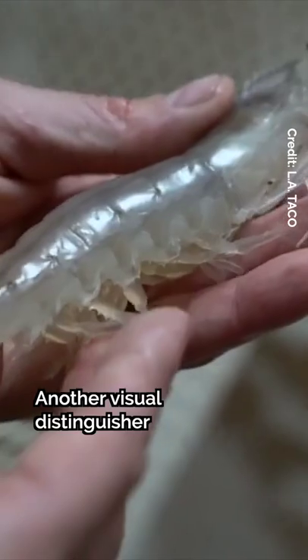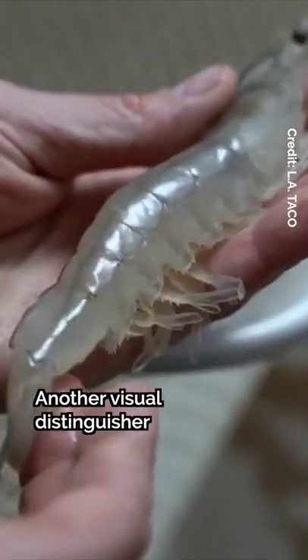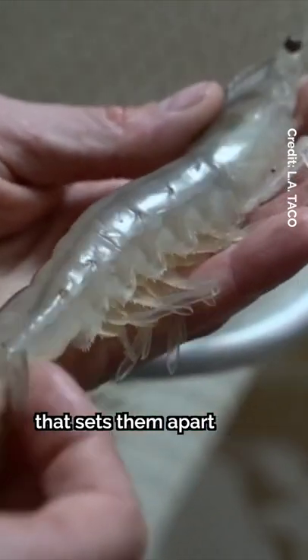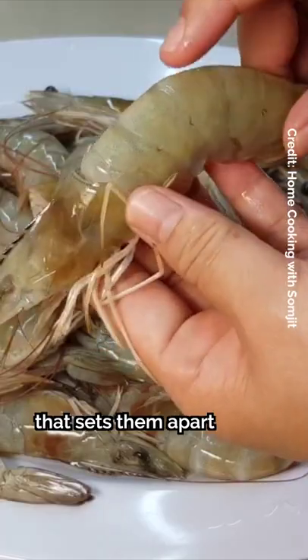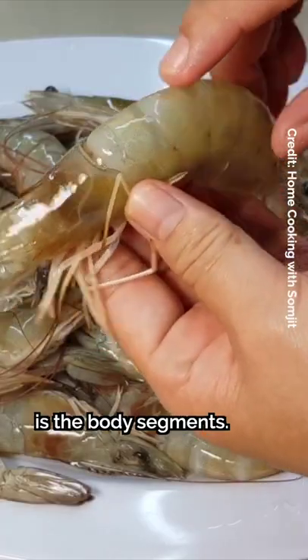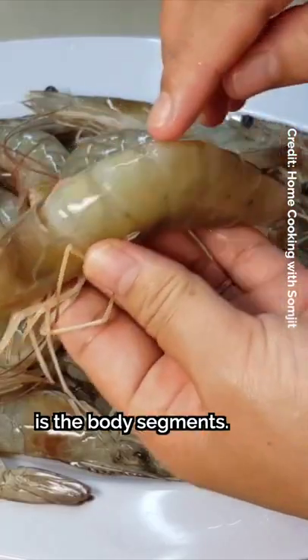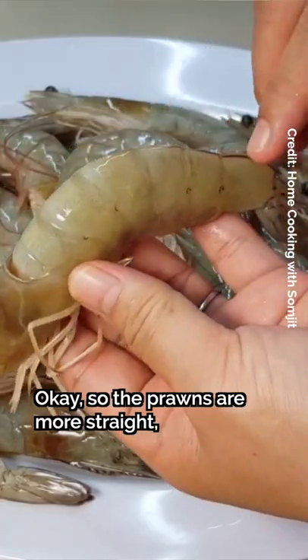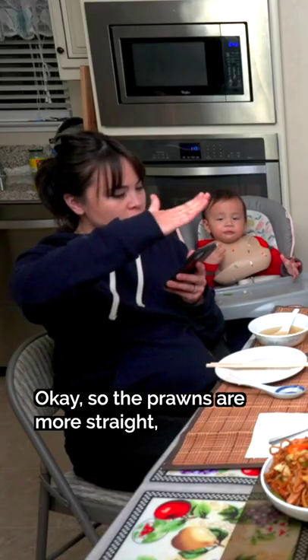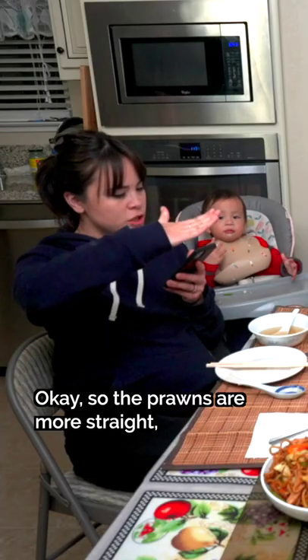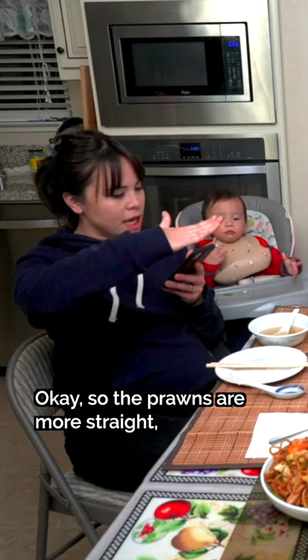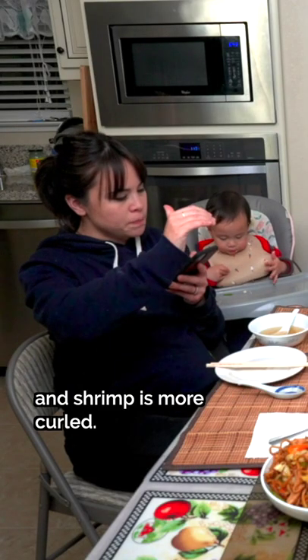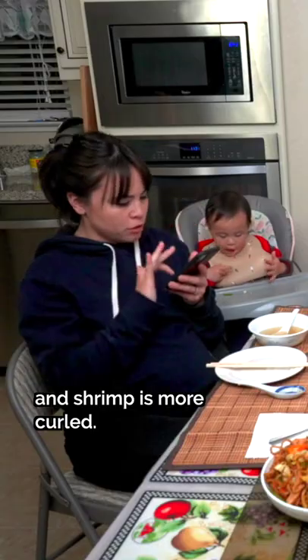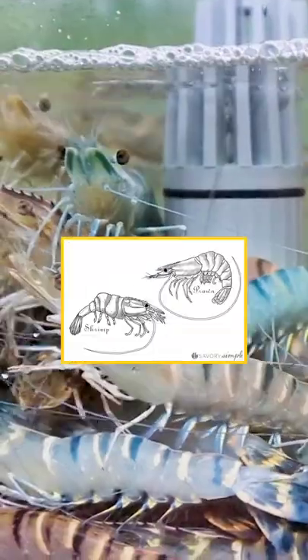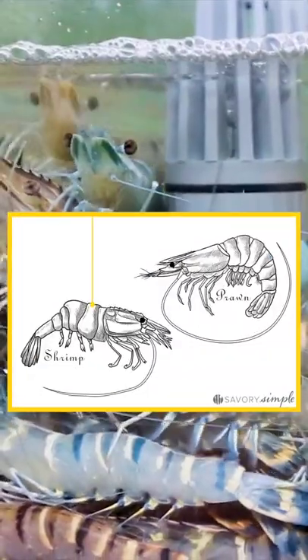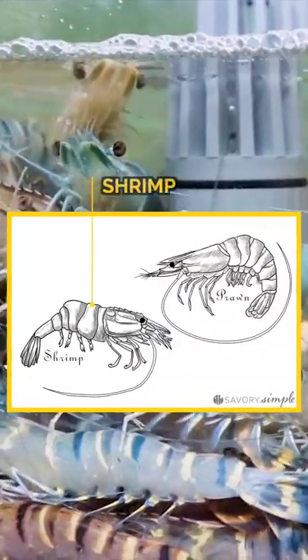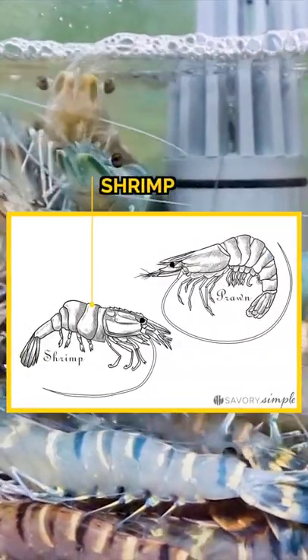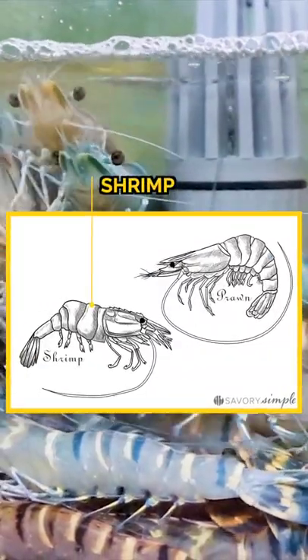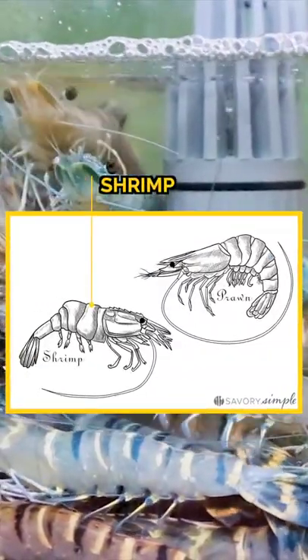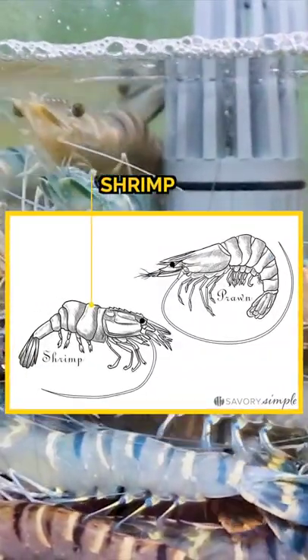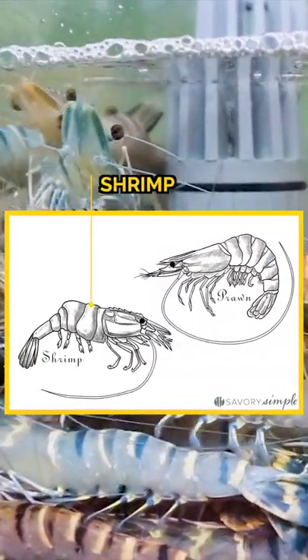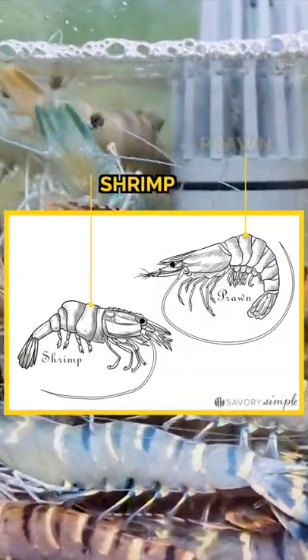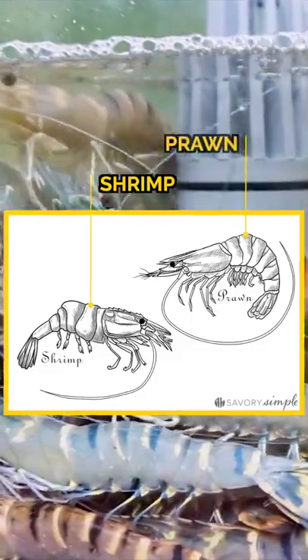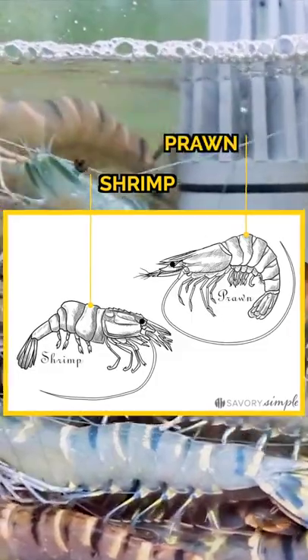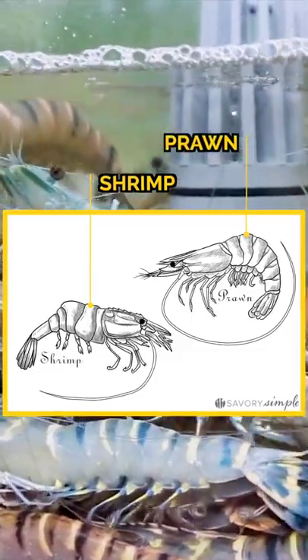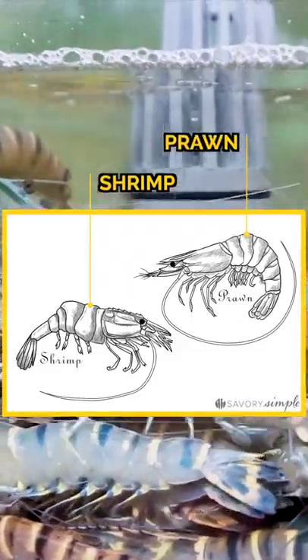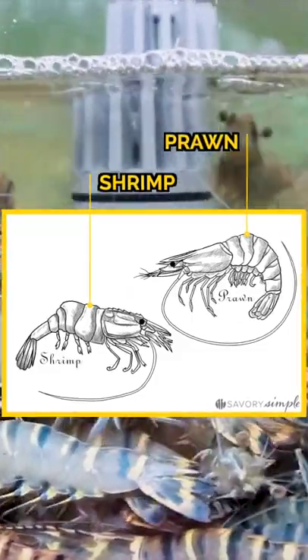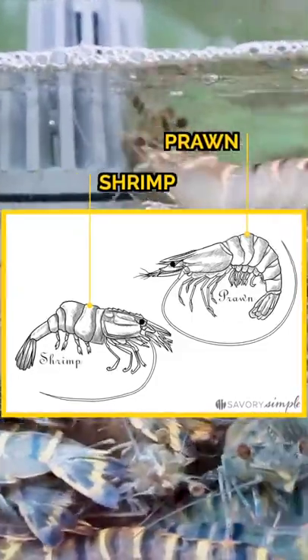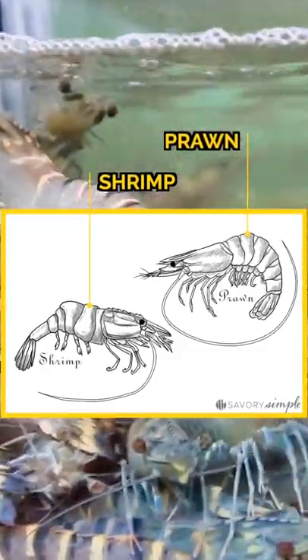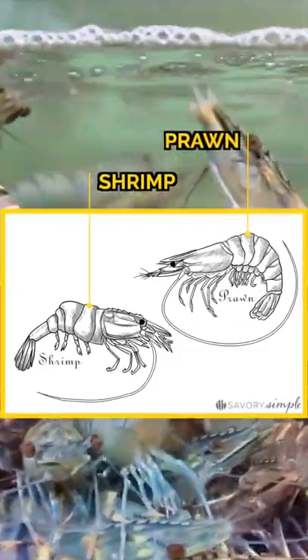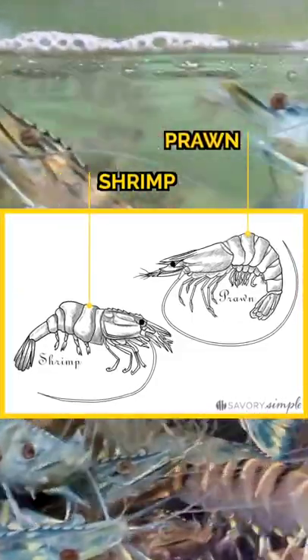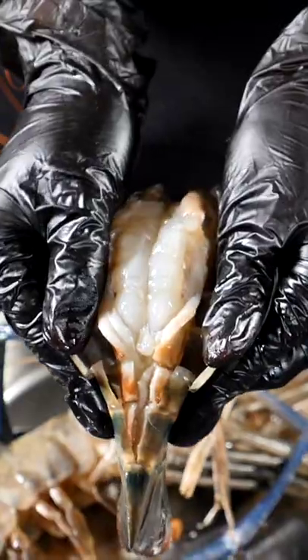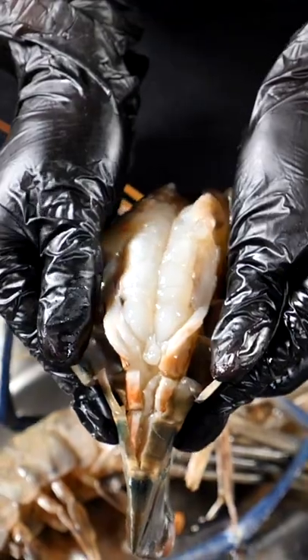Another visual distinguisher is the body segments. Prawns are more straight and shrimp are more curled. This is because the middle segment on shrimp overlaps the front and rear portion, while on prawns, each body segment overlaps the one behind it, therefore making their bodies straighter than shrimp.